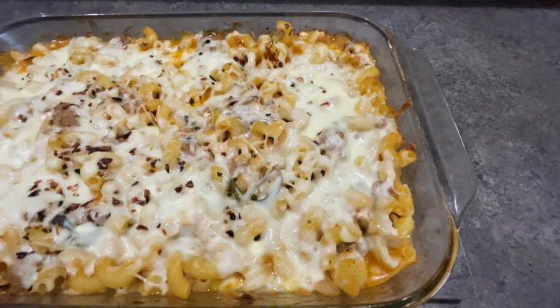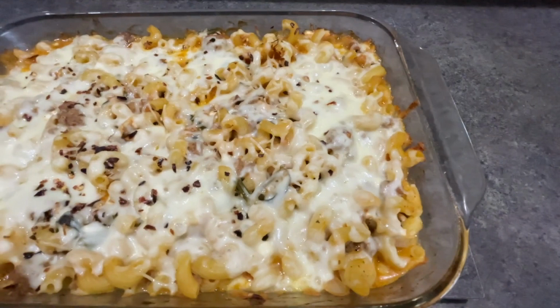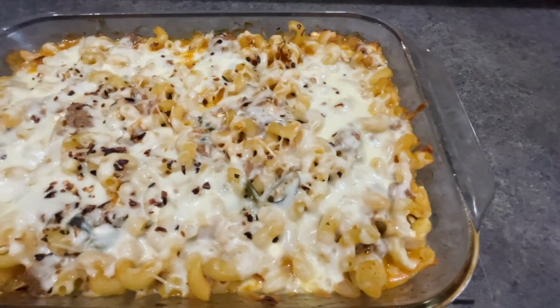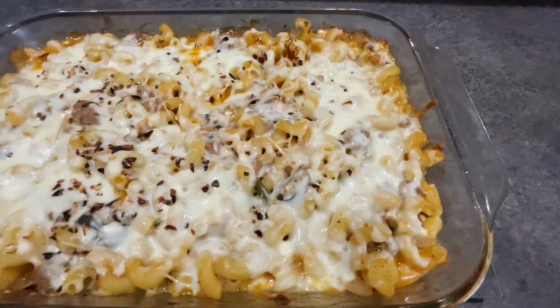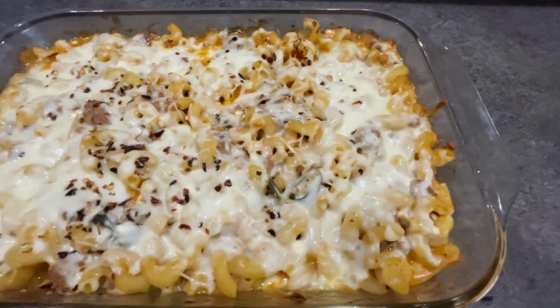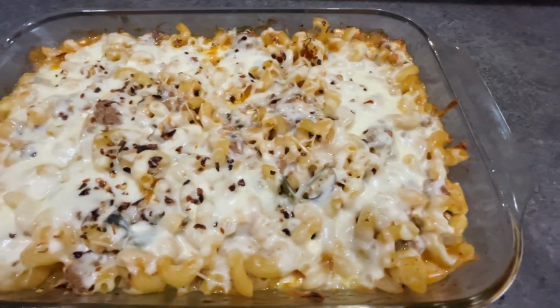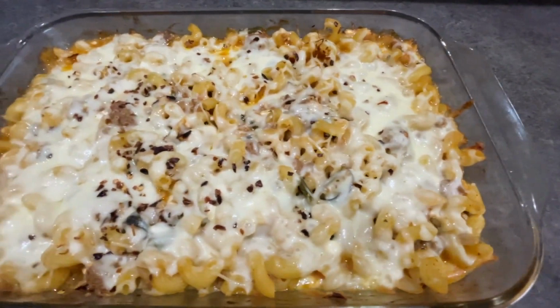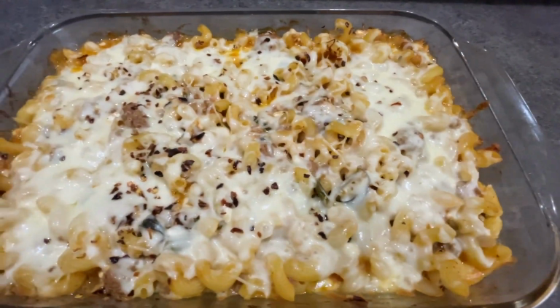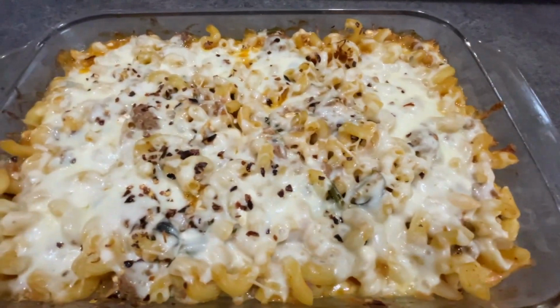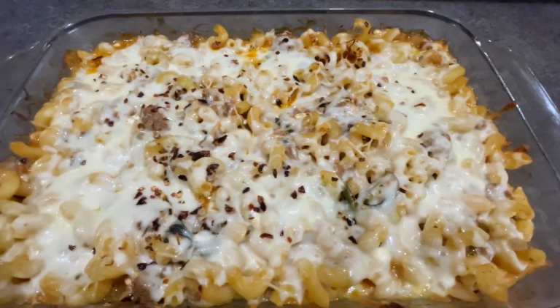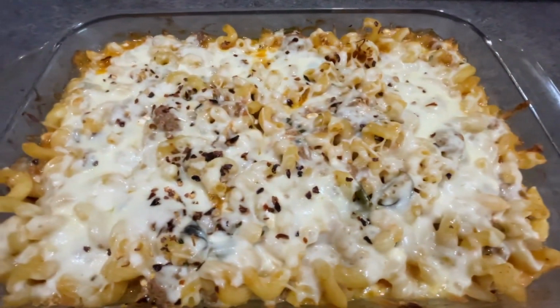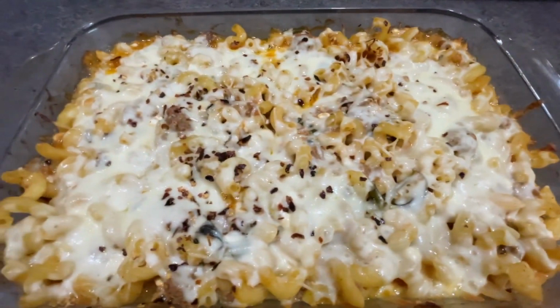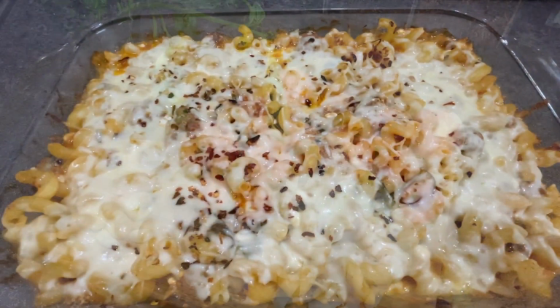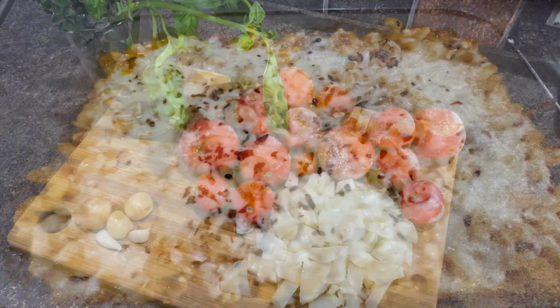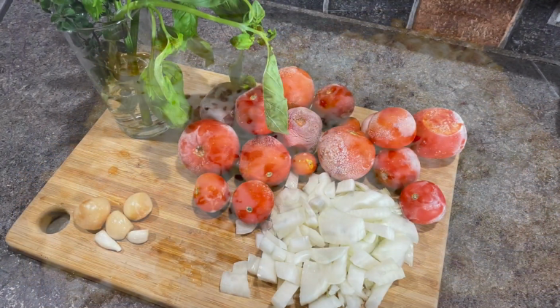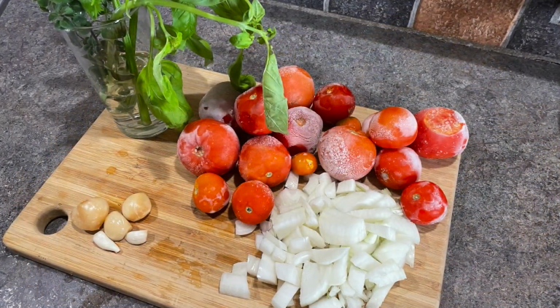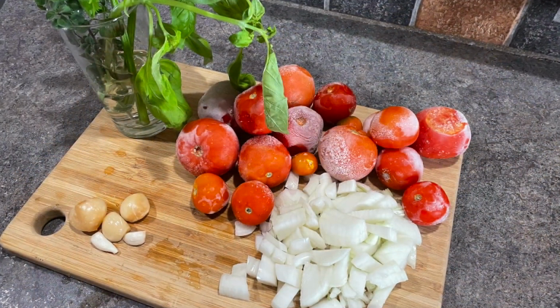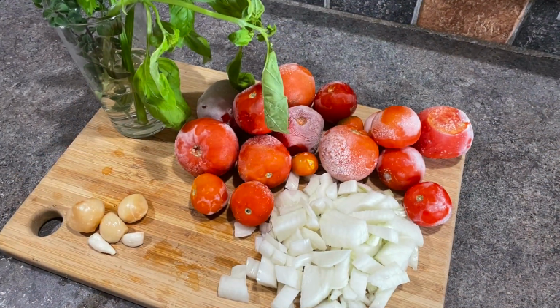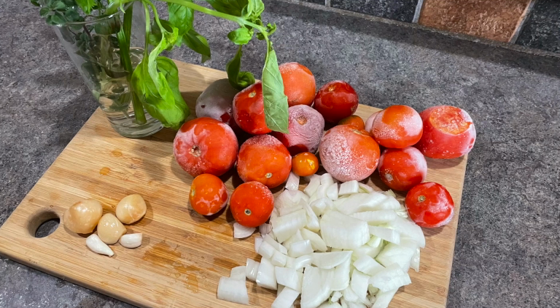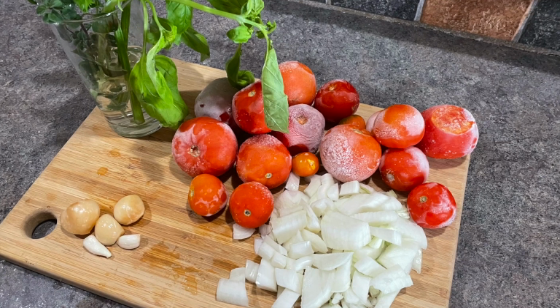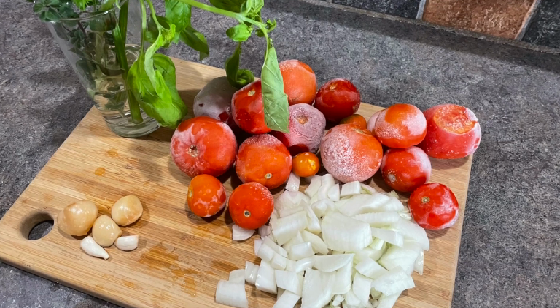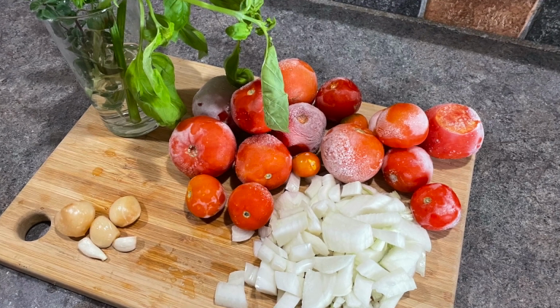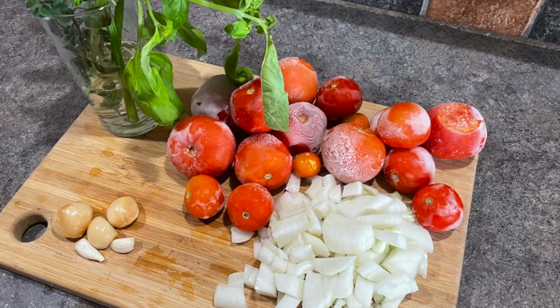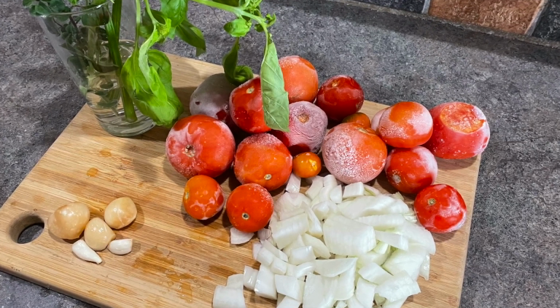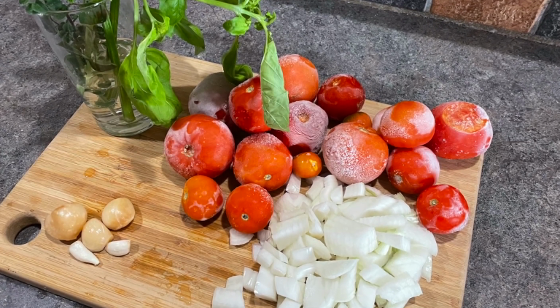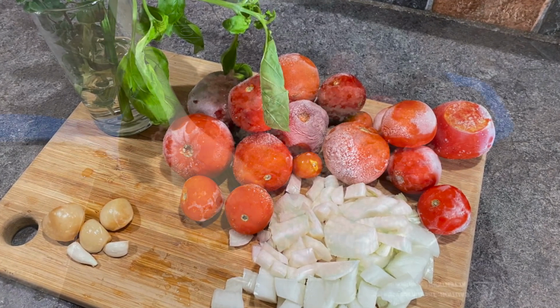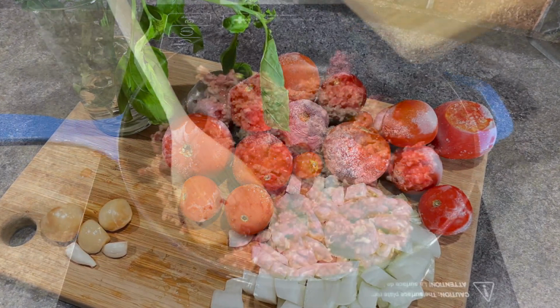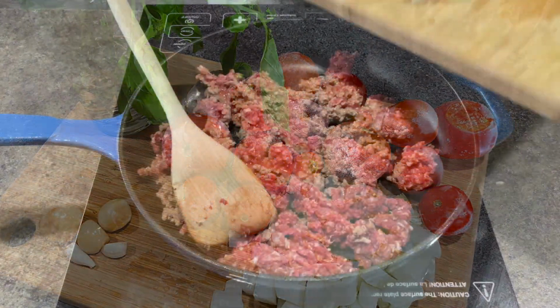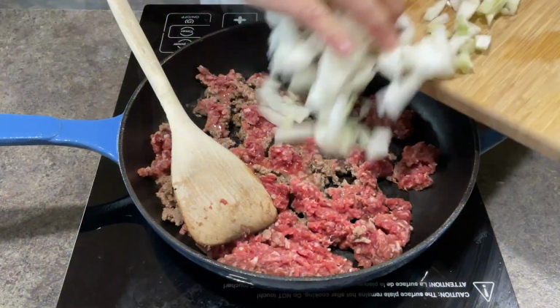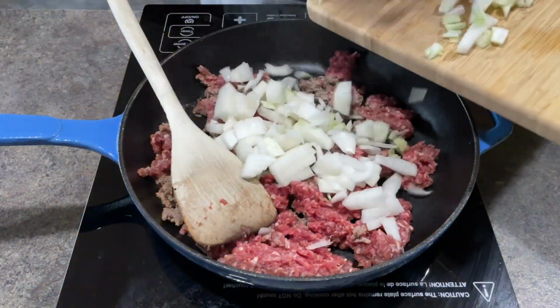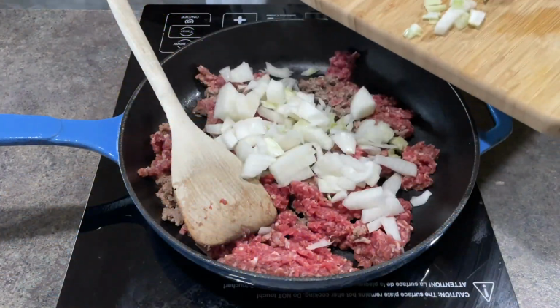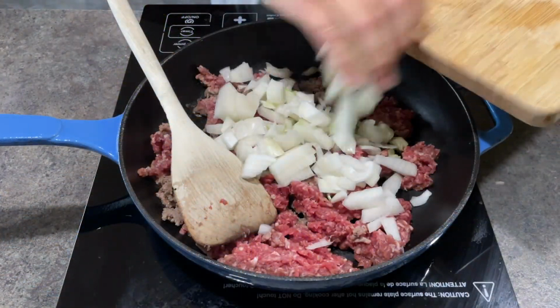Hi there and welcome to my channel. Today we are making a faster than lasagna bake using all fresh ingredients from the farm, except the pasta and the cheese of course.